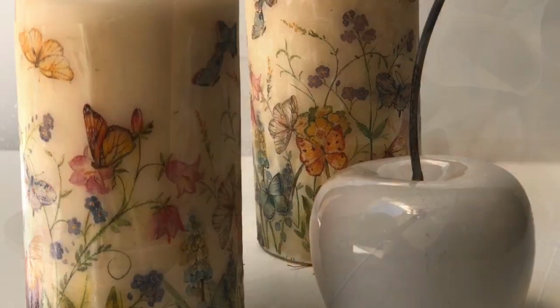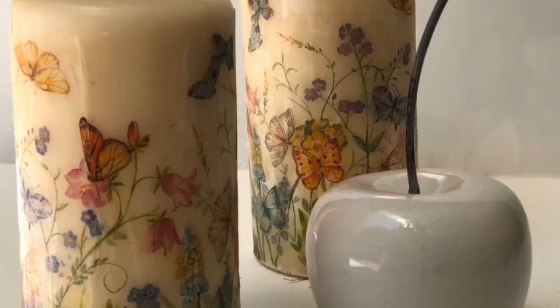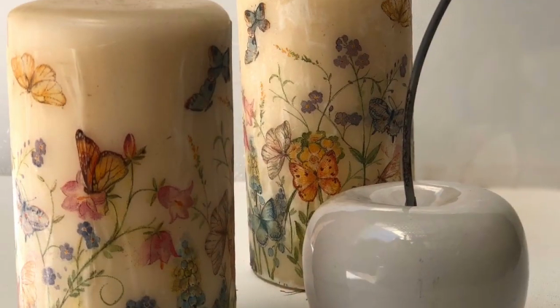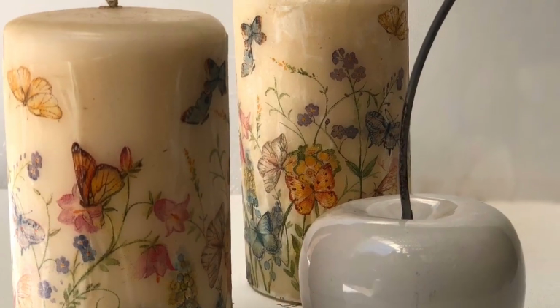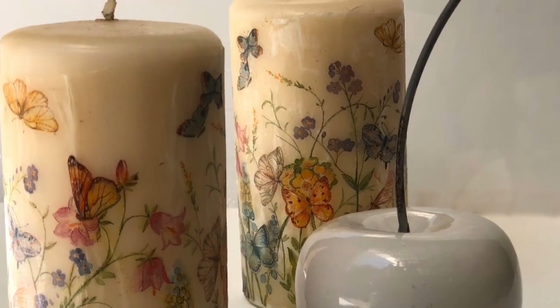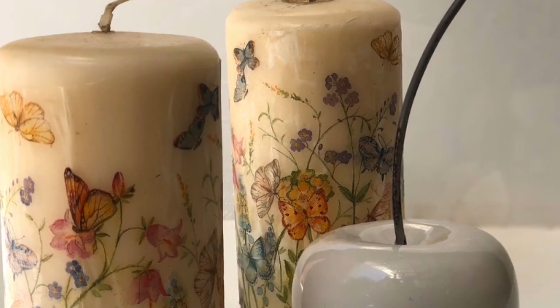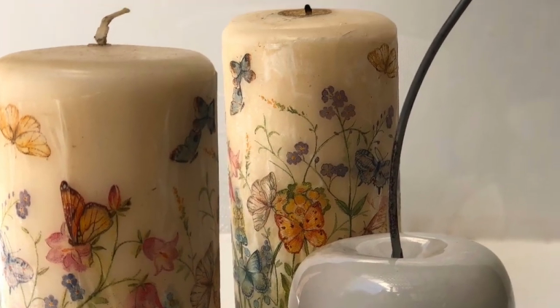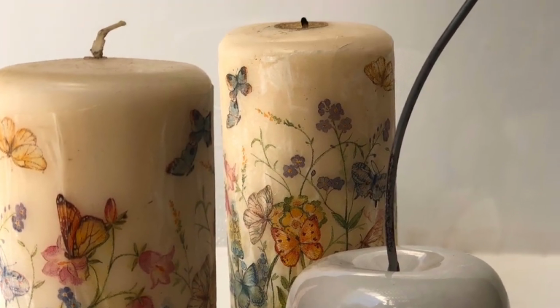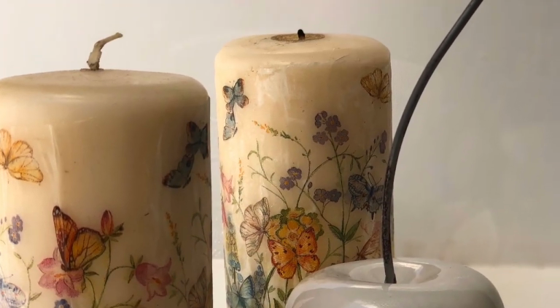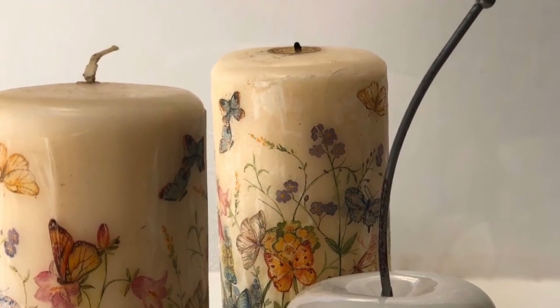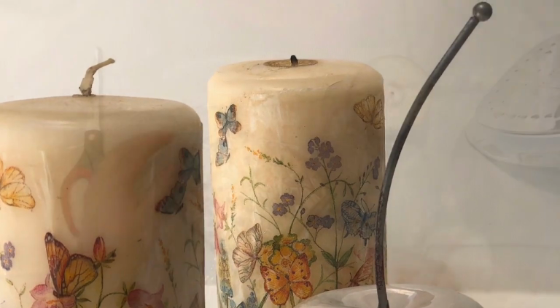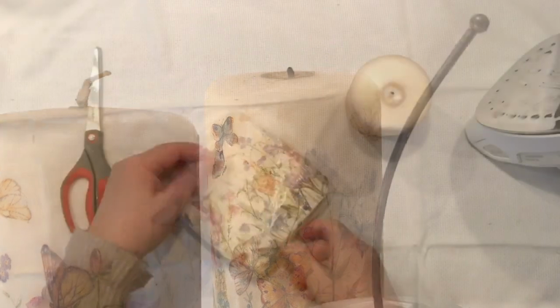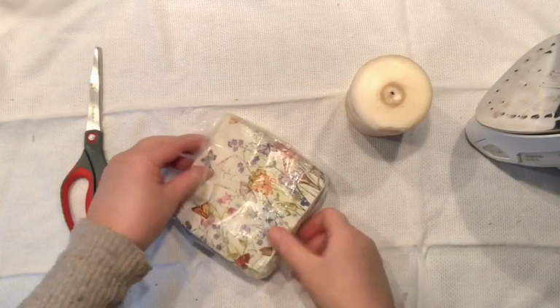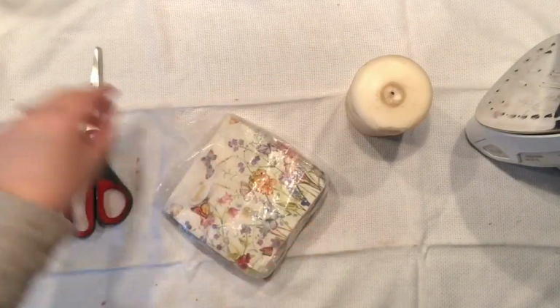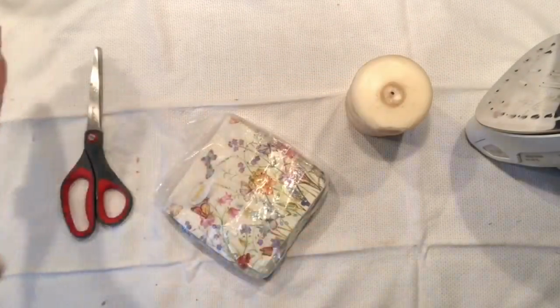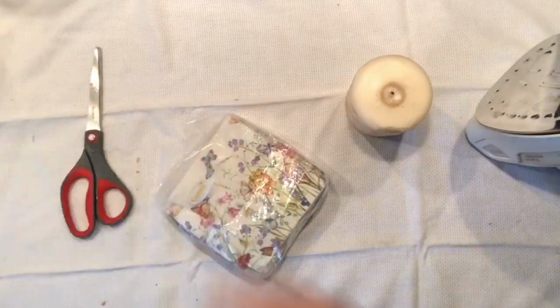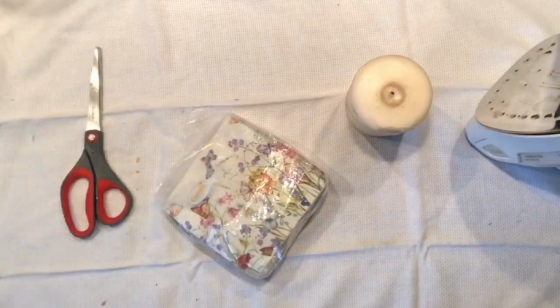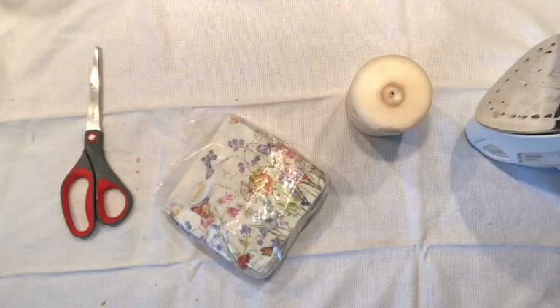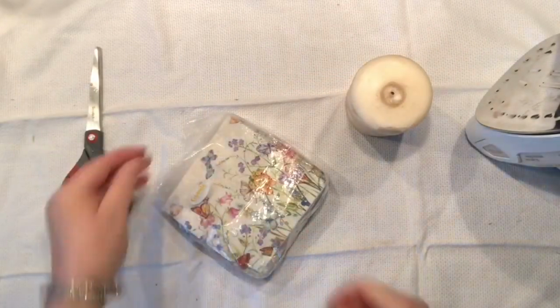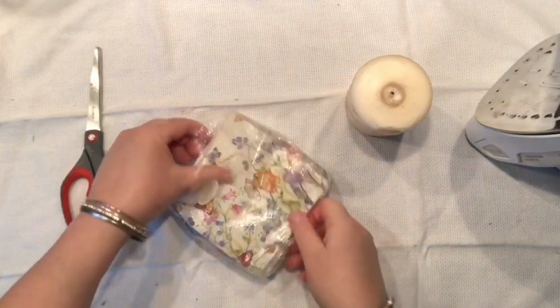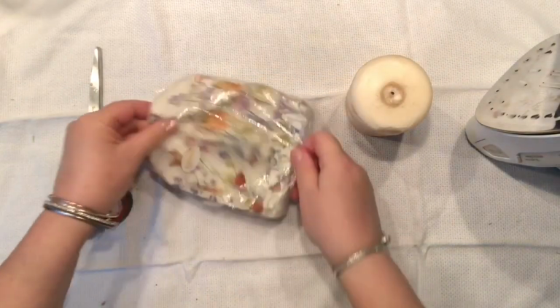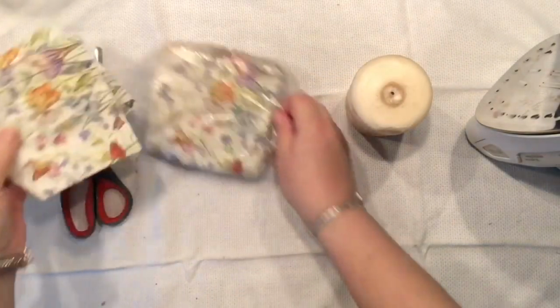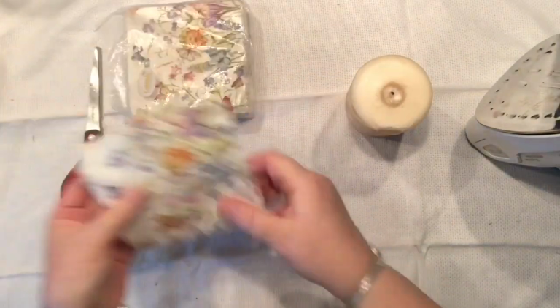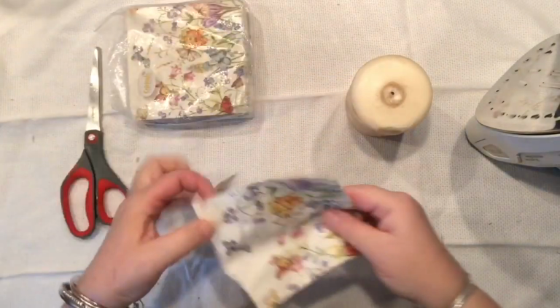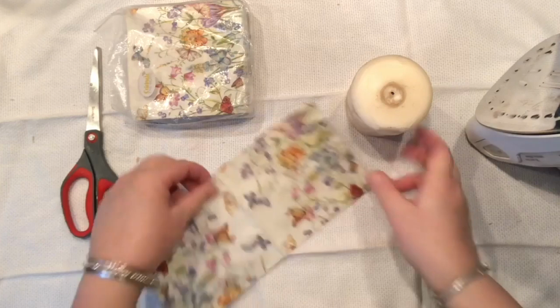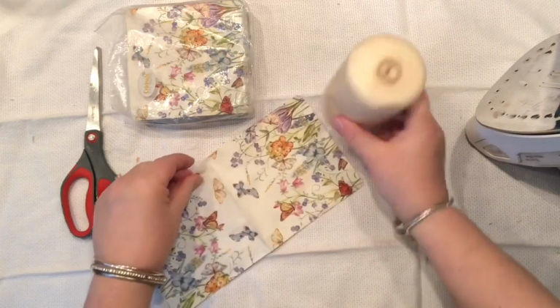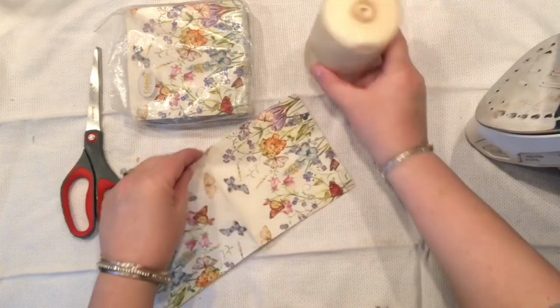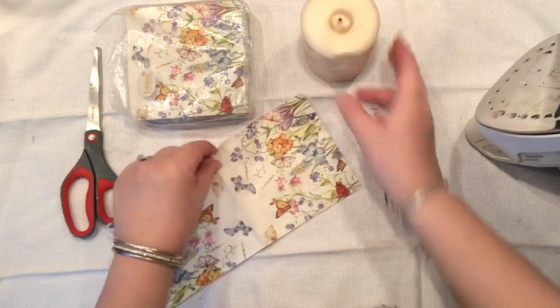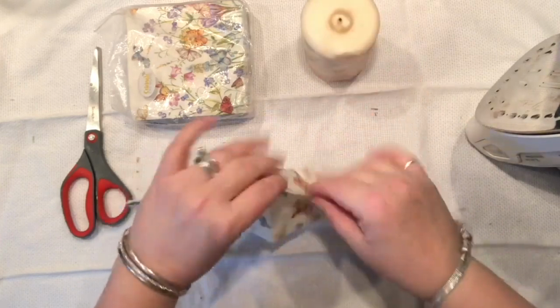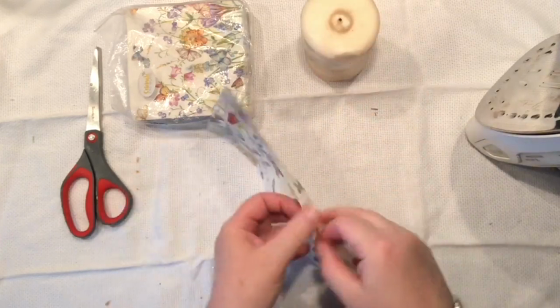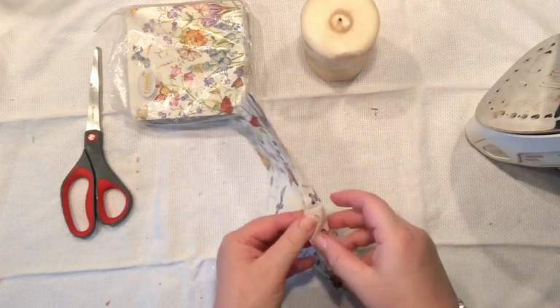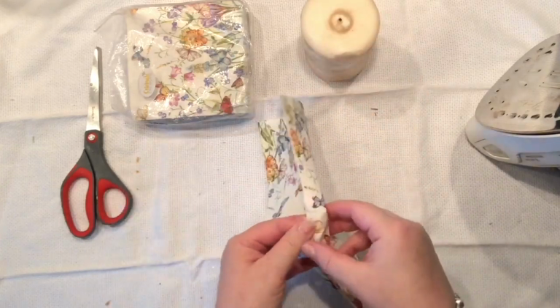Hello everyone, it's Agnes. Happy to see you here. Are you ready to craft with me again? So let's get to work. All what we need for this project is some wax candle and one paper napkin.